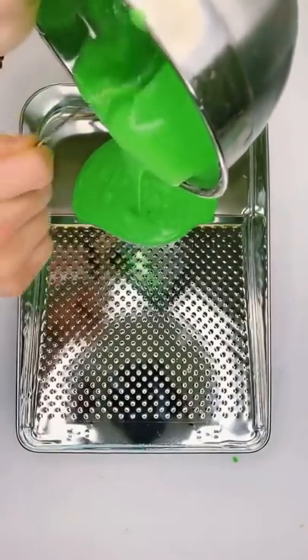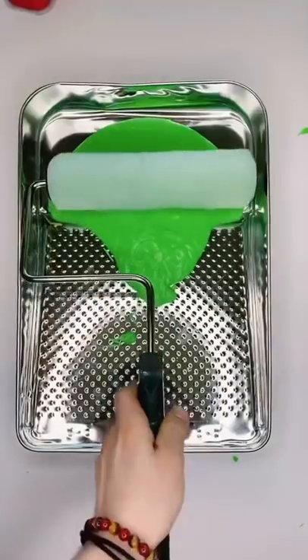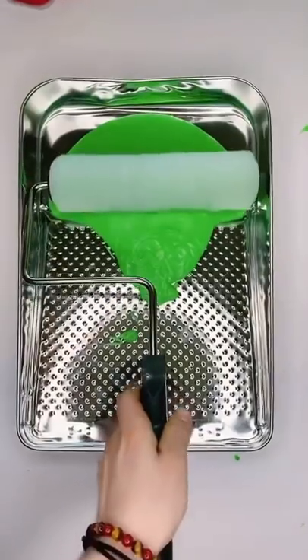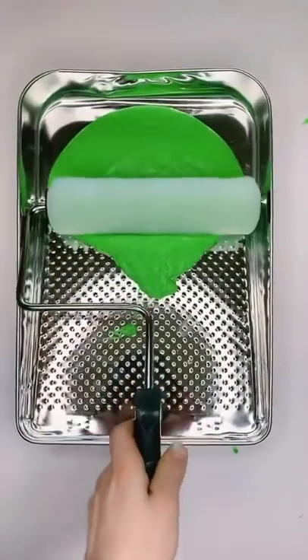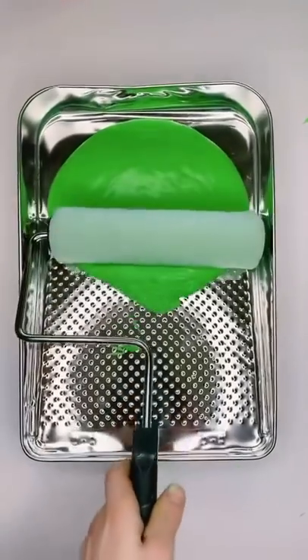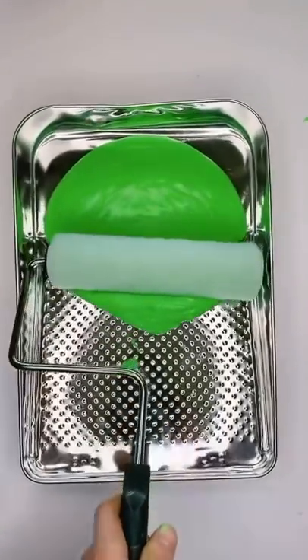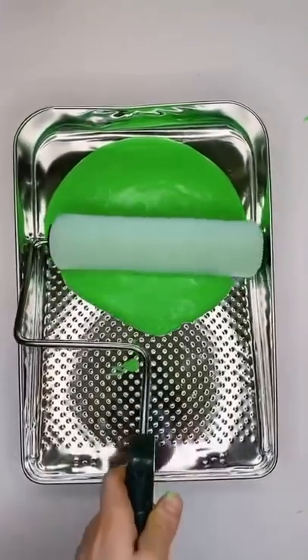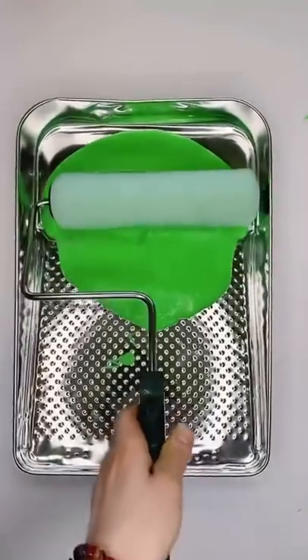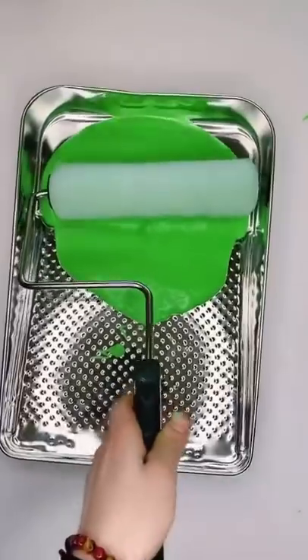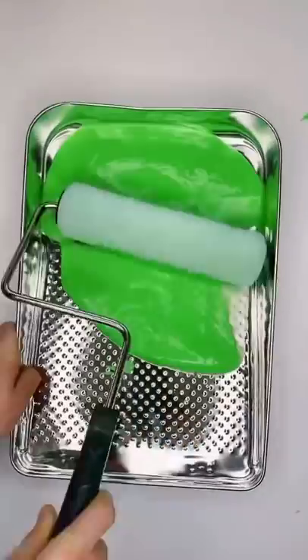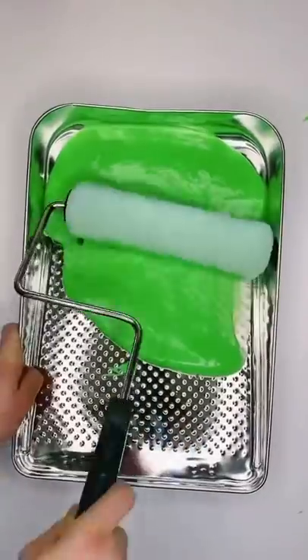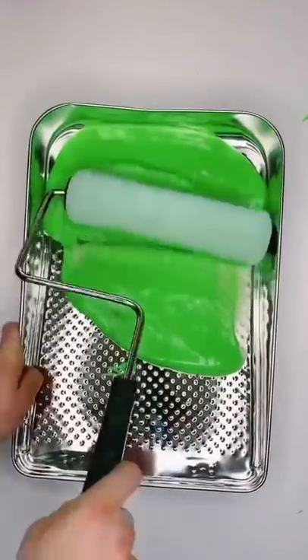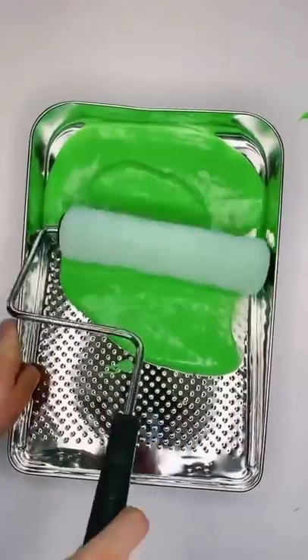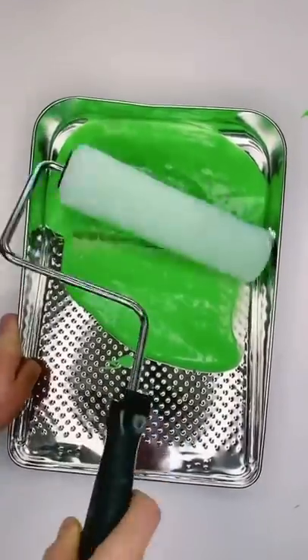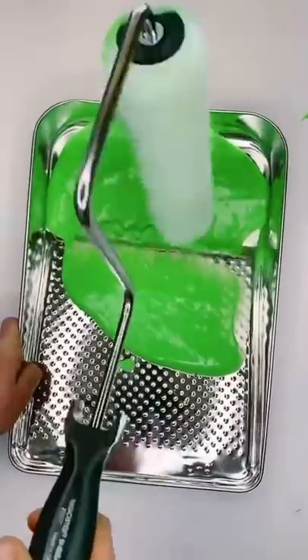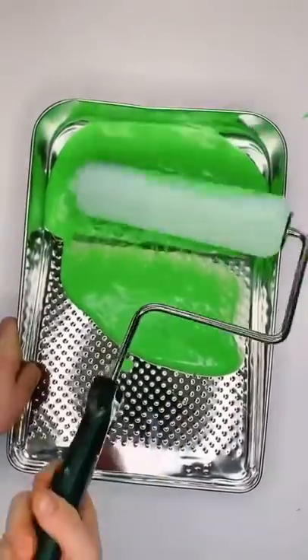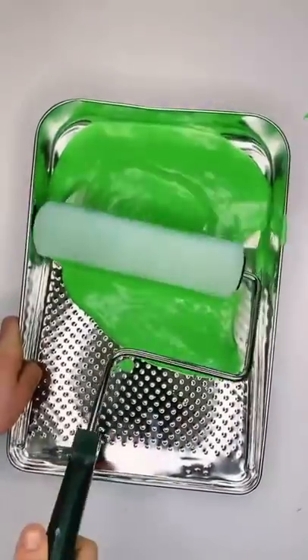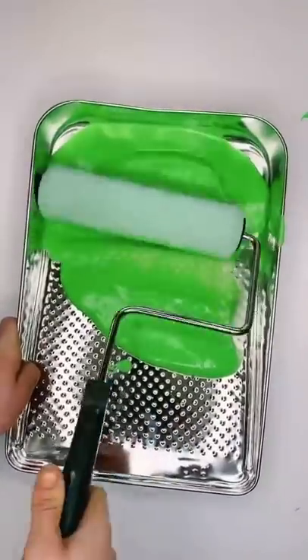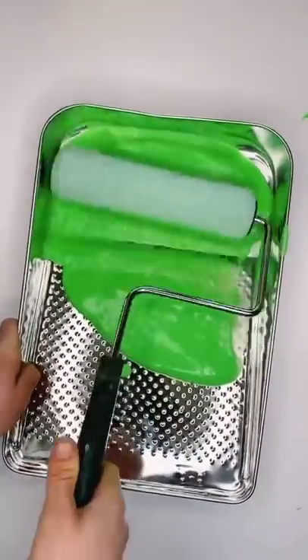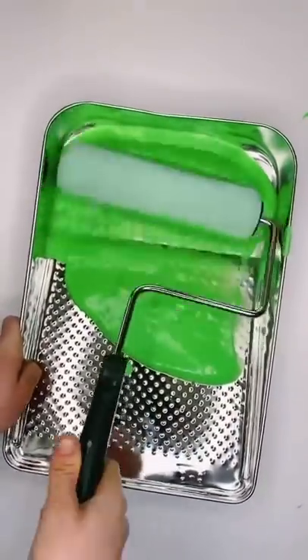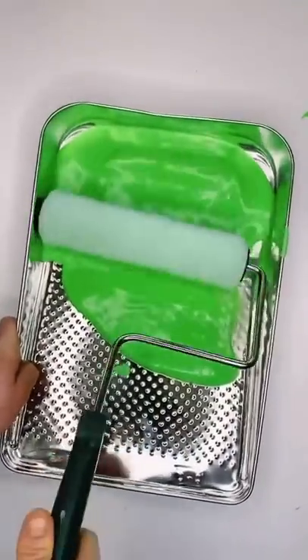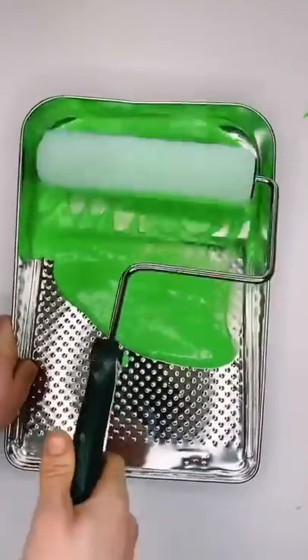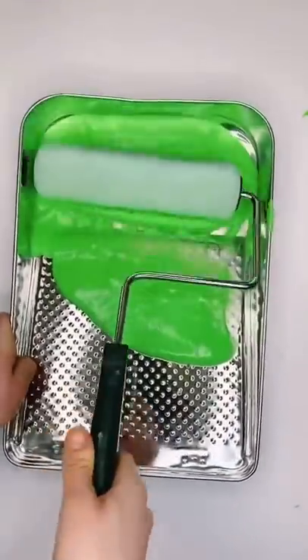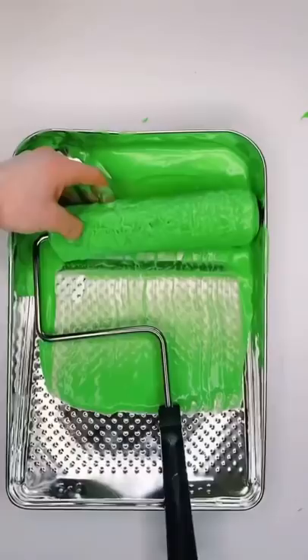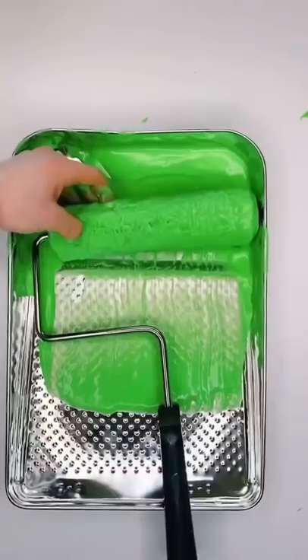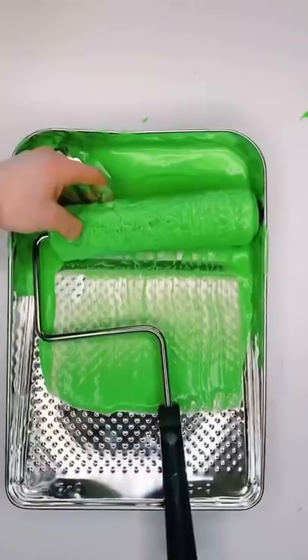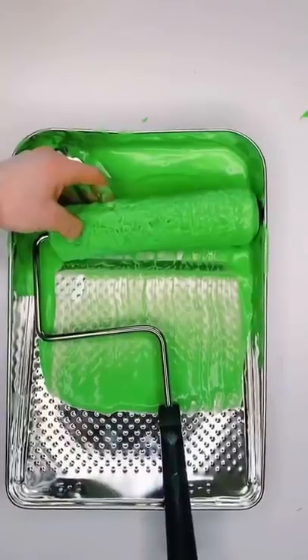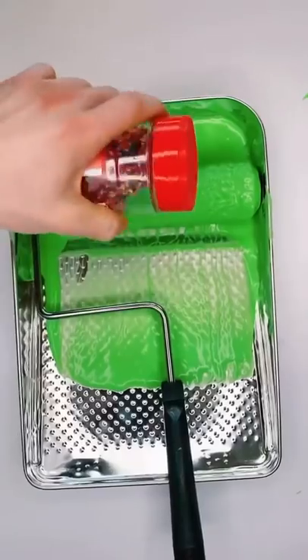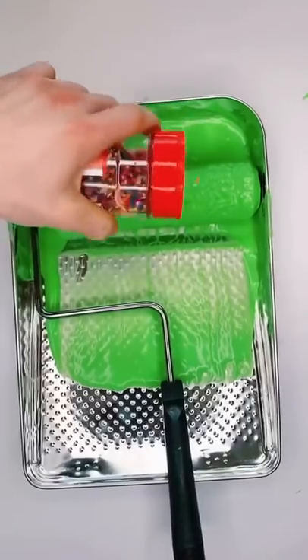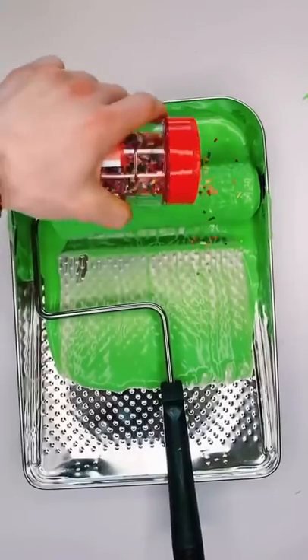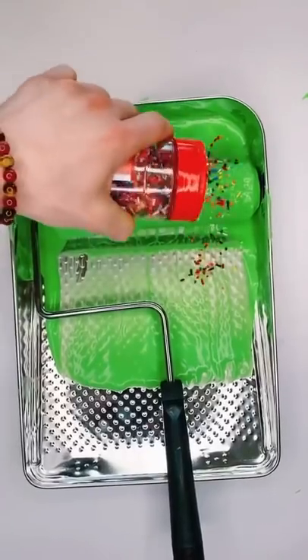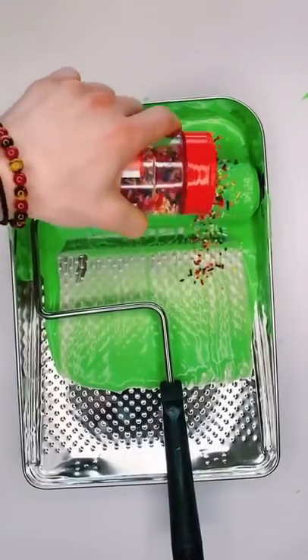Now roll it. Roll, roll, roll. Other way. Perfect. Now we got to sprinkle it up.